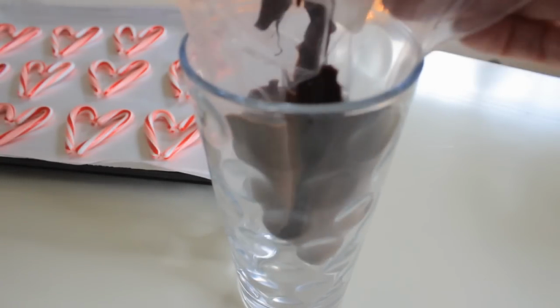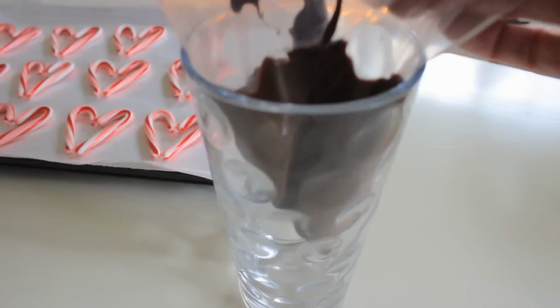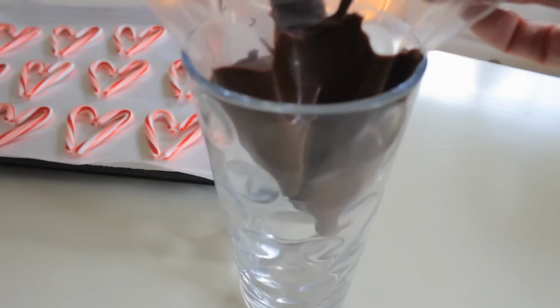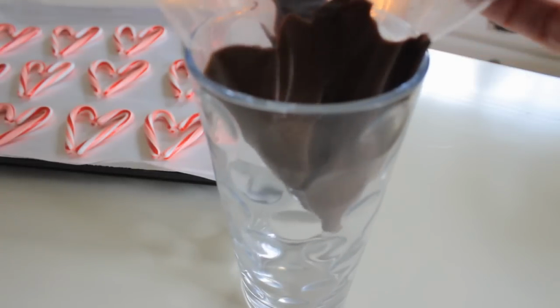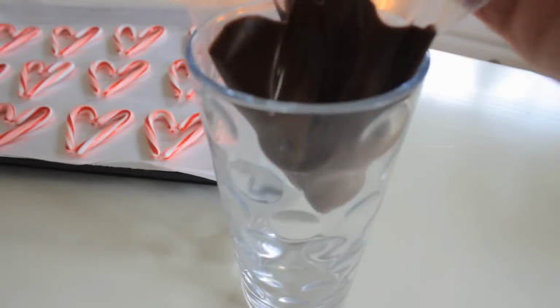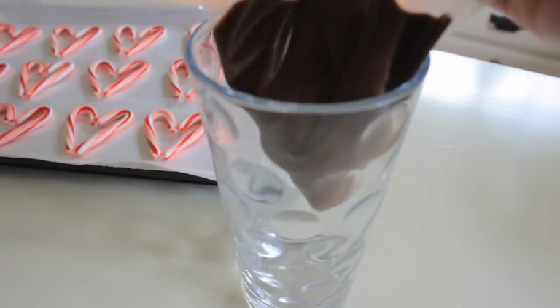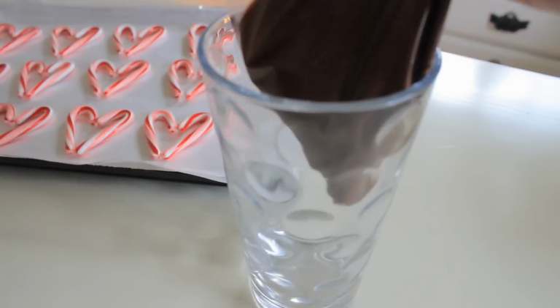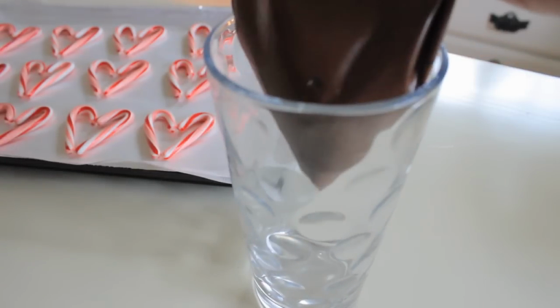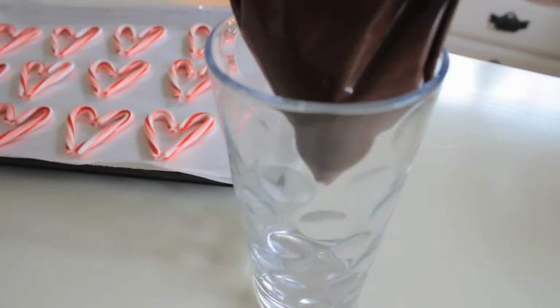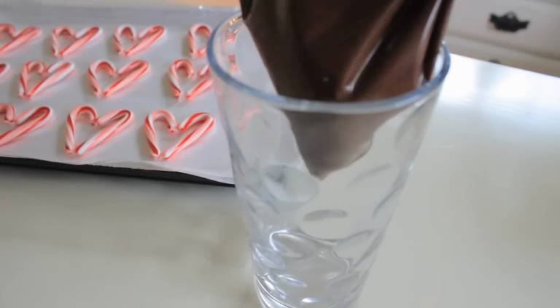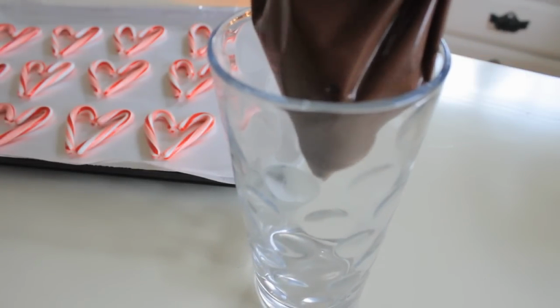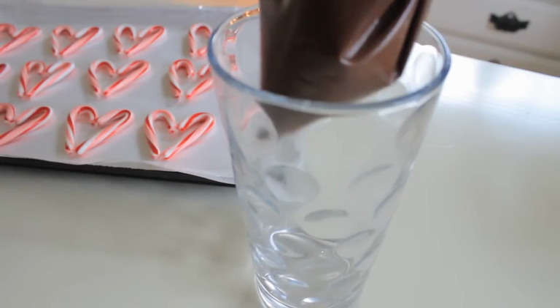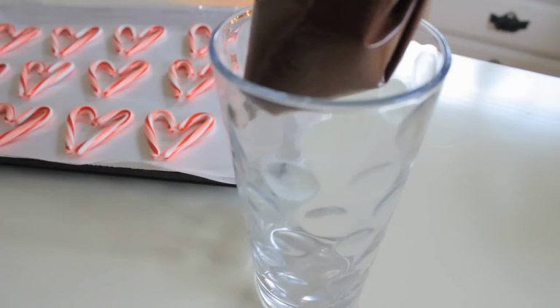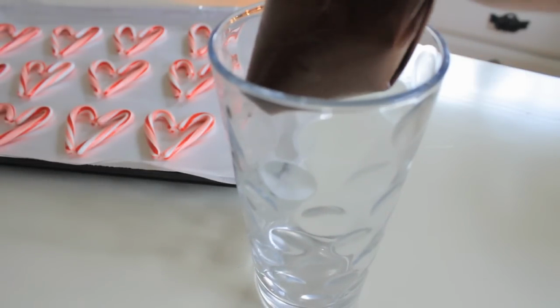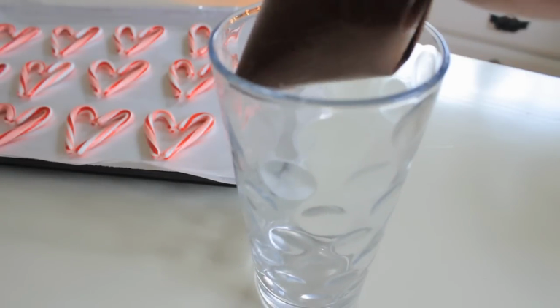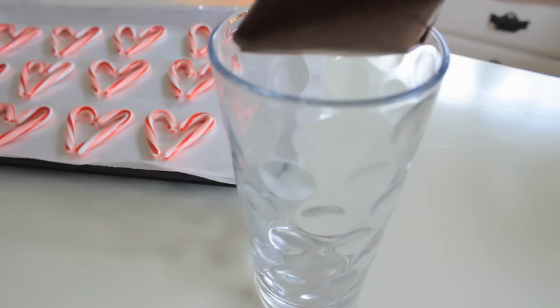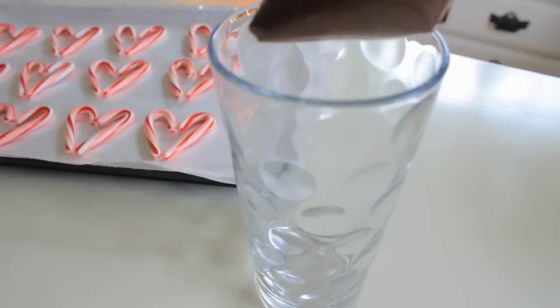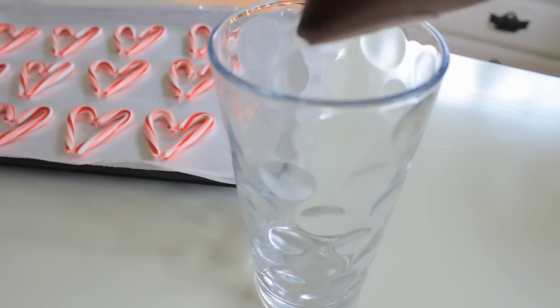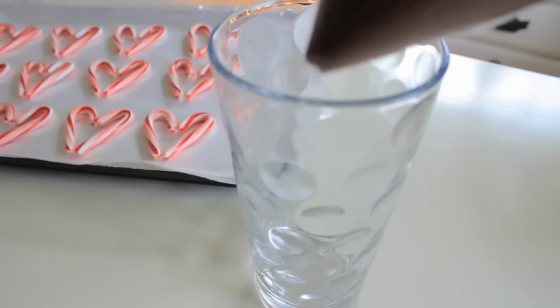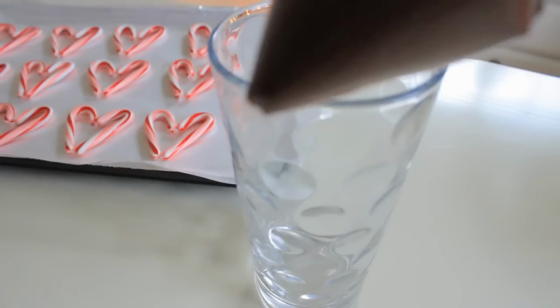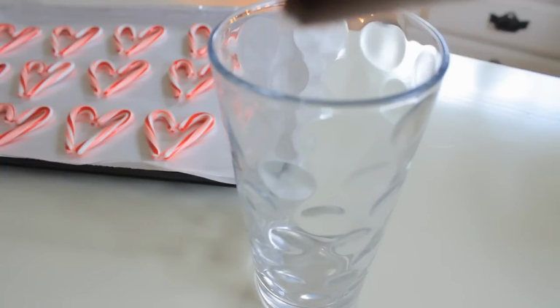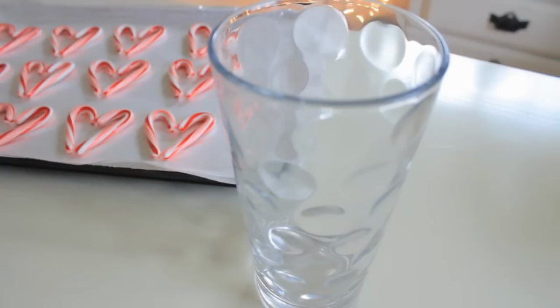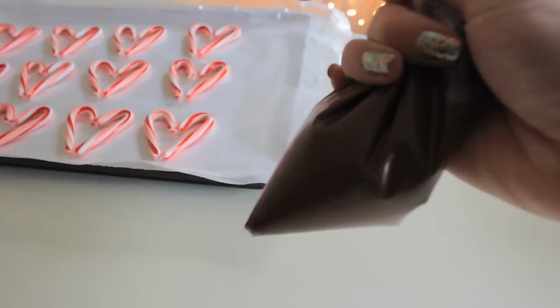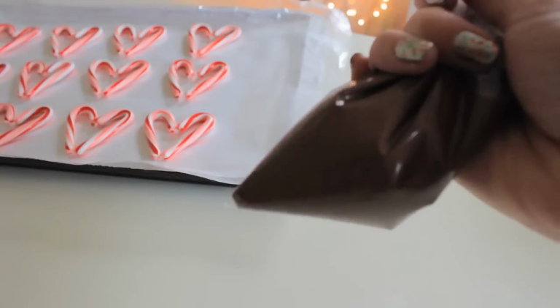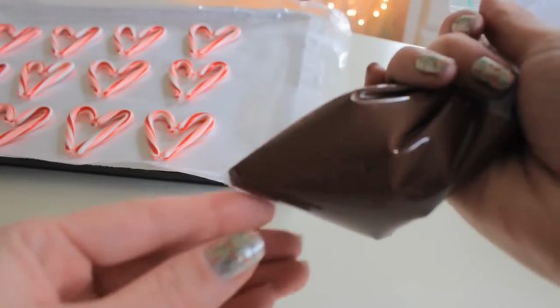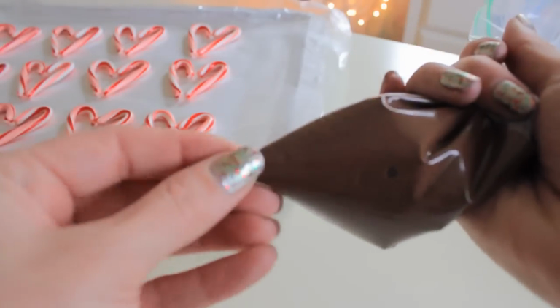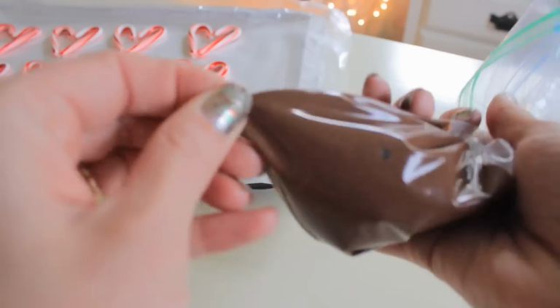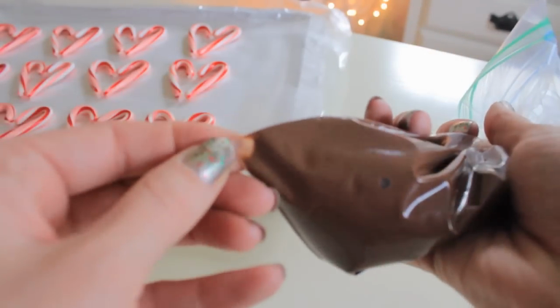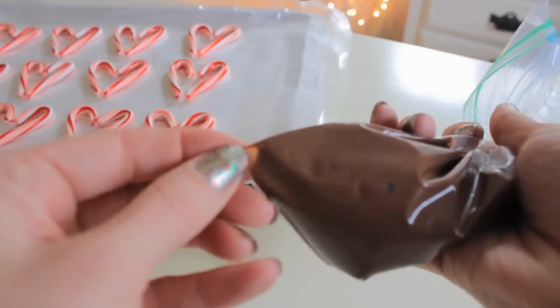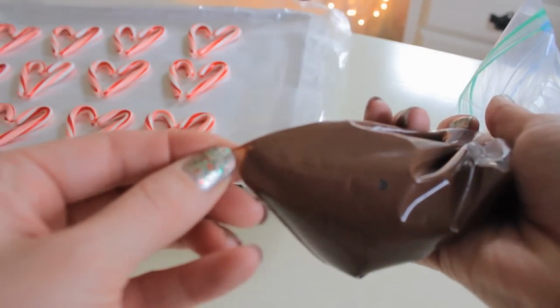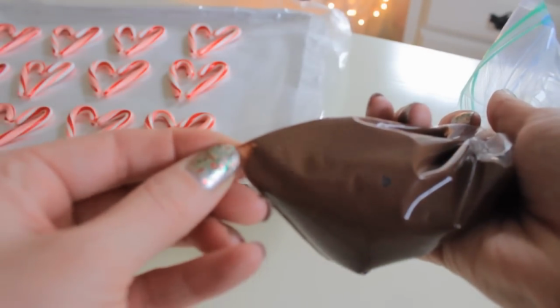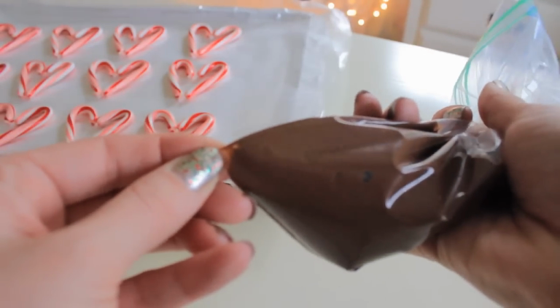Then you're just going to go ahead and twist the bag. I do not recommend sealing the baggie because otherwise it can pop while you're squeezing the chocolate out and it will make a mess. Next you're just going to cut a tiny hole in the corner of the bag.